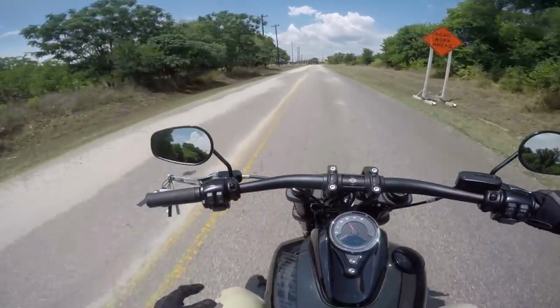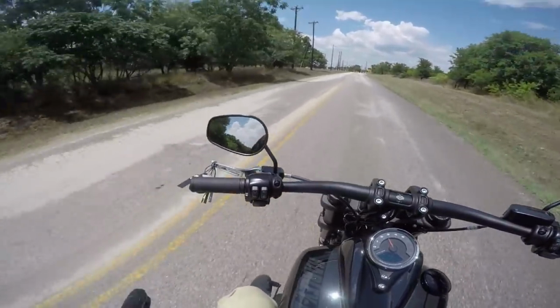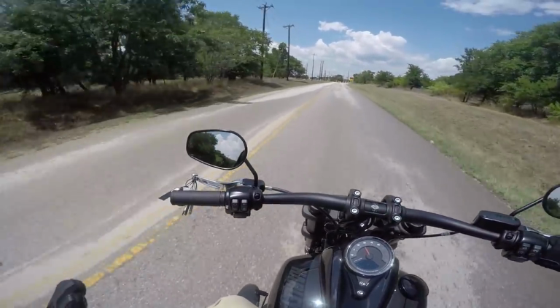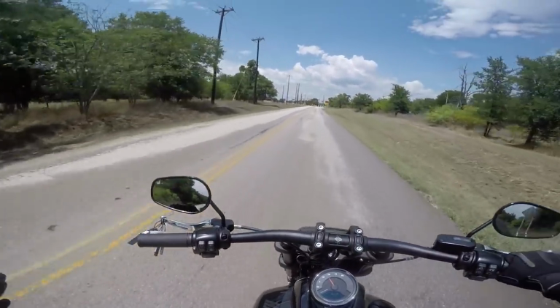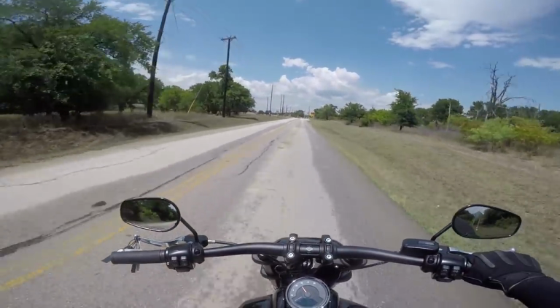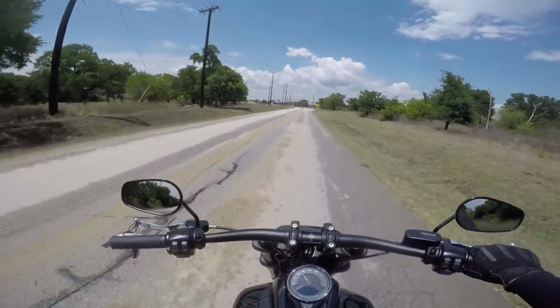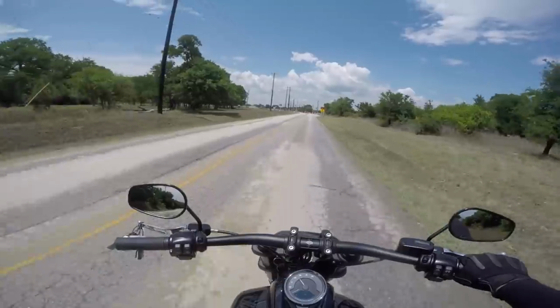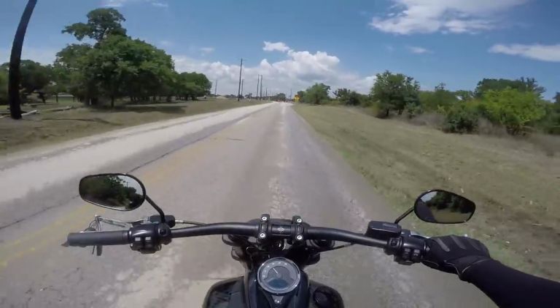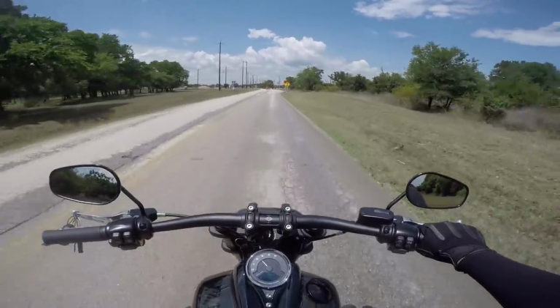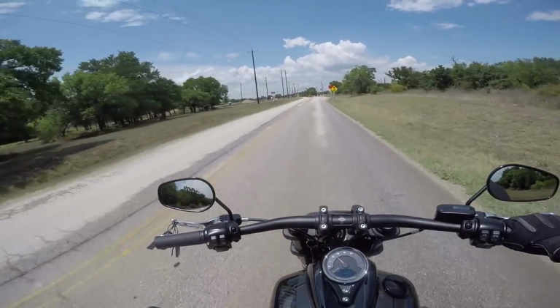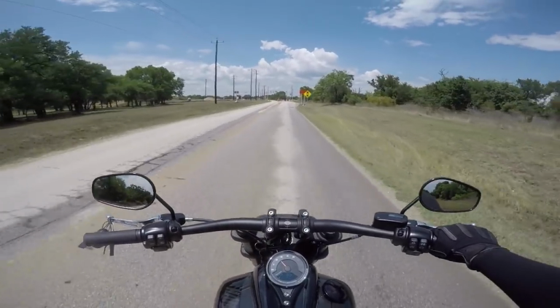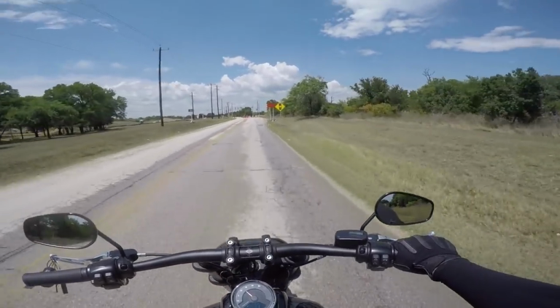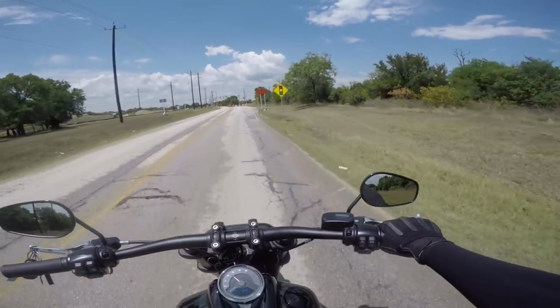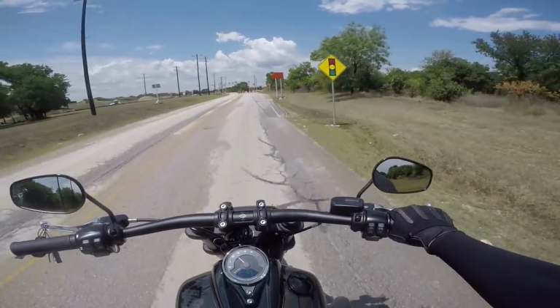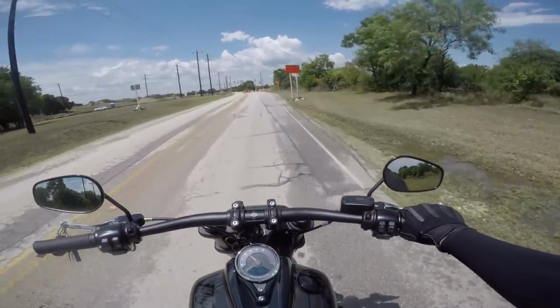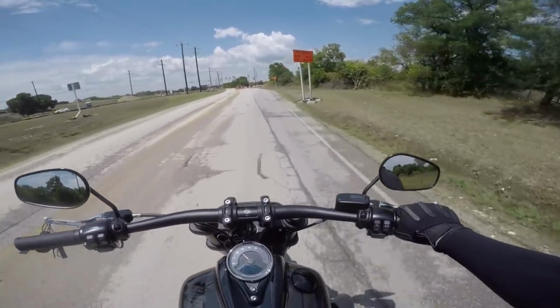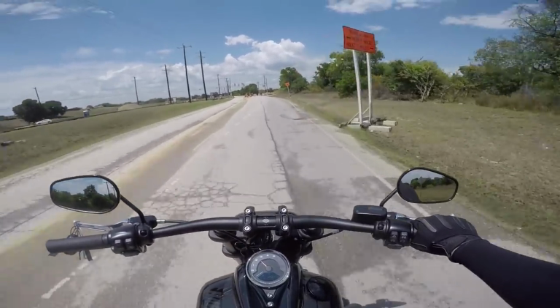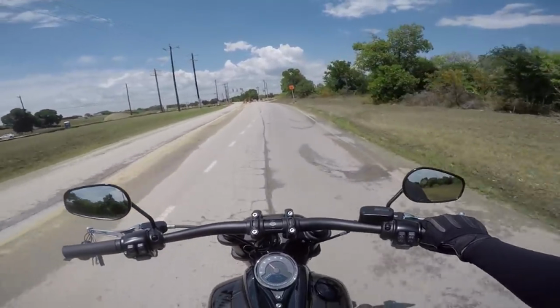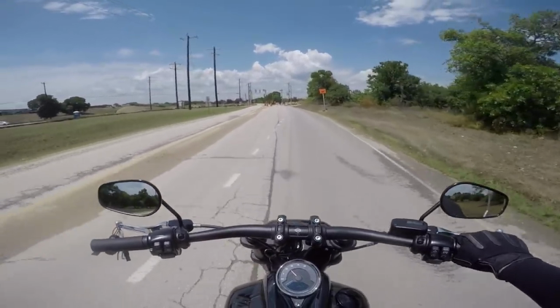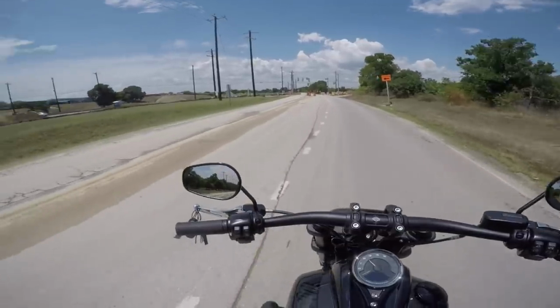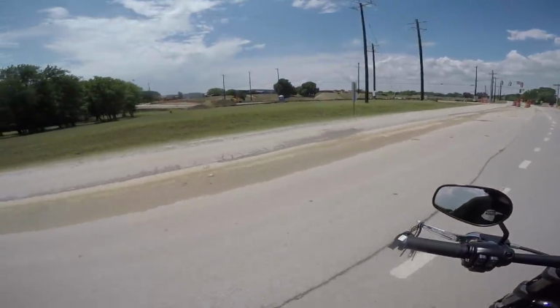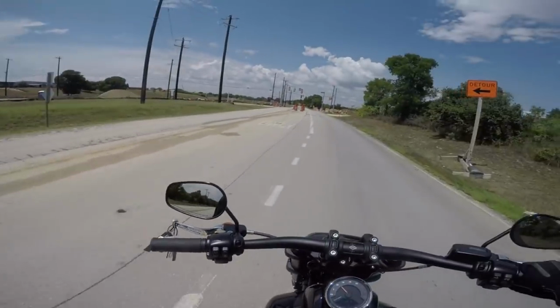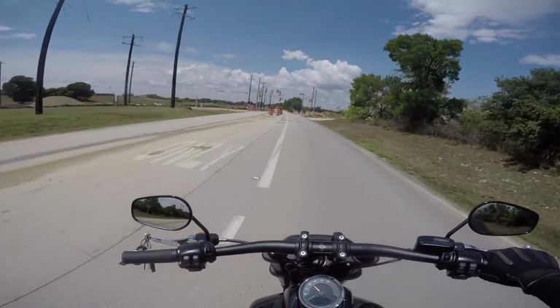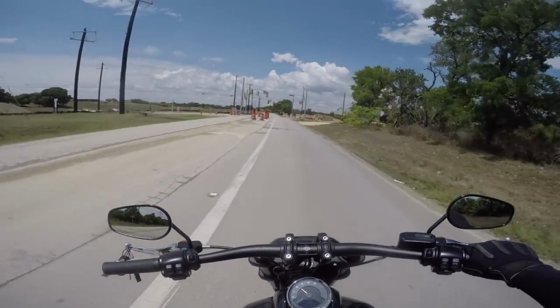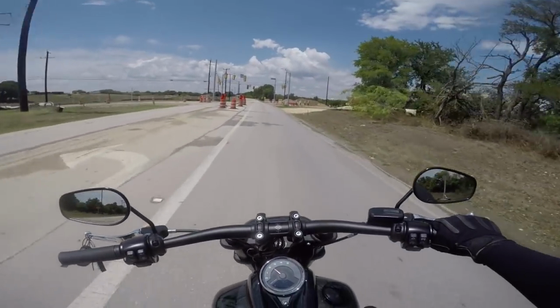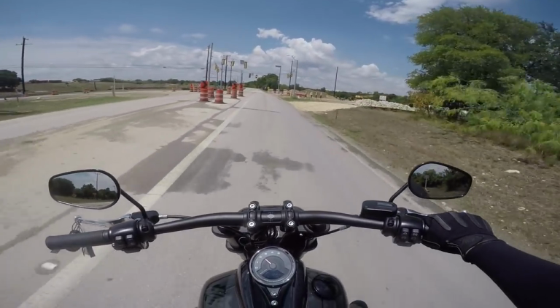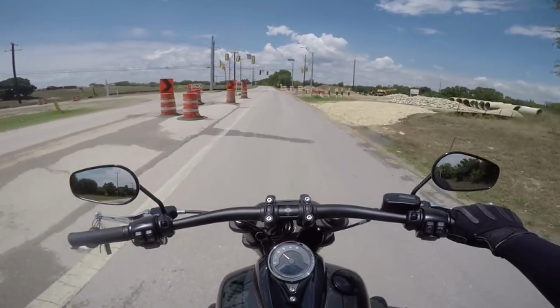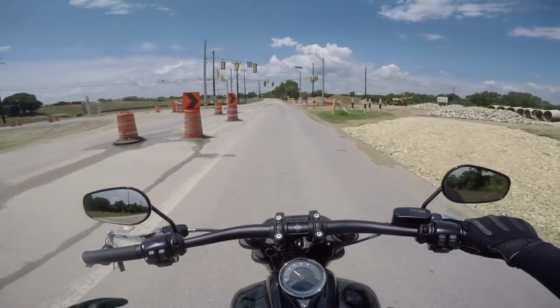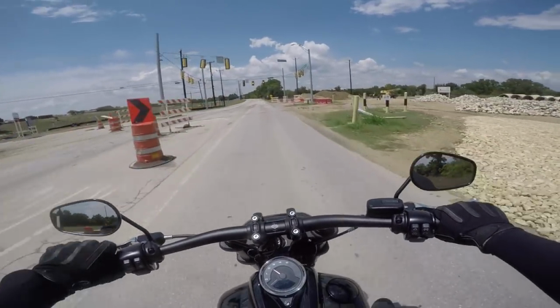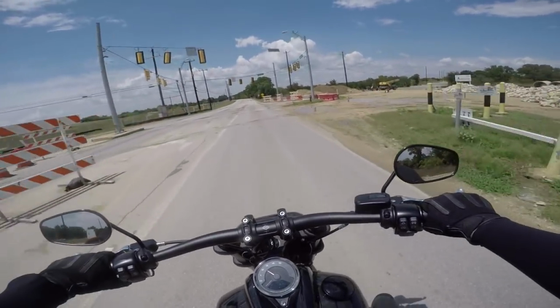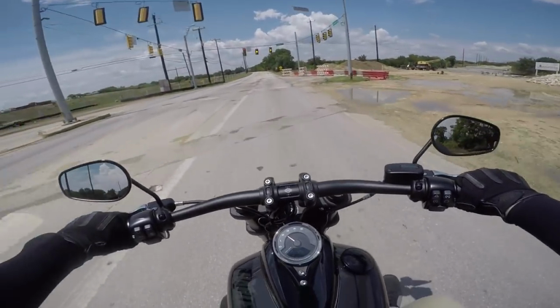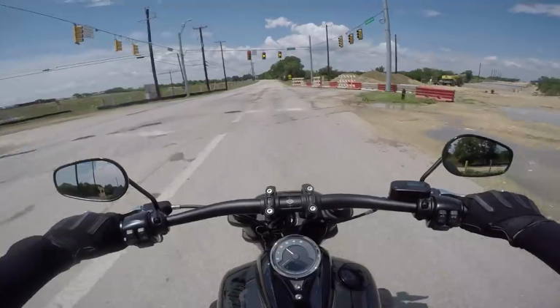That bike through that corner feels better than my 2017 Street Bob with 1300 suspension on the back. That is how planted this bike just felt.